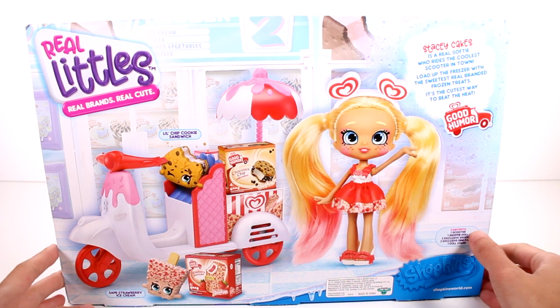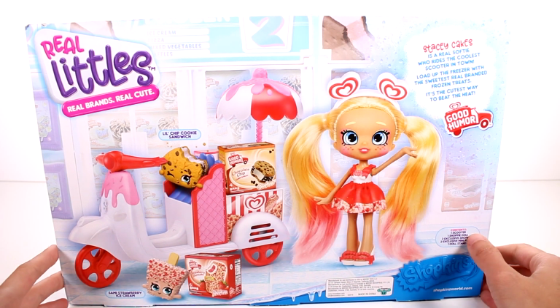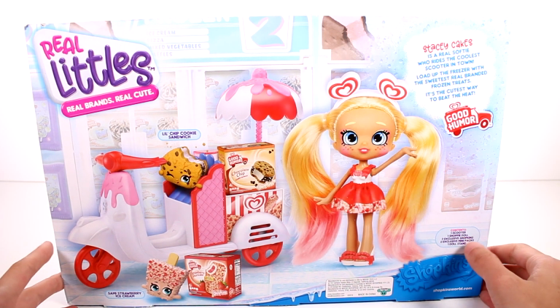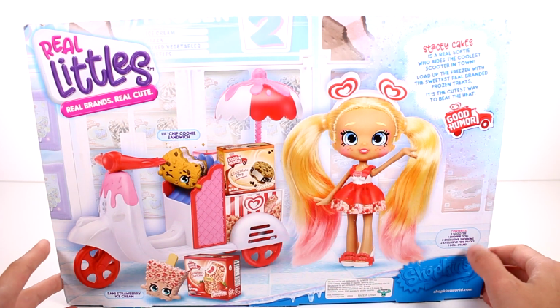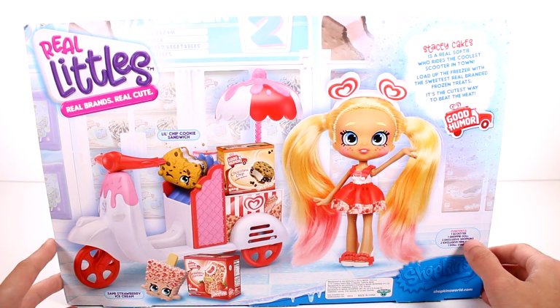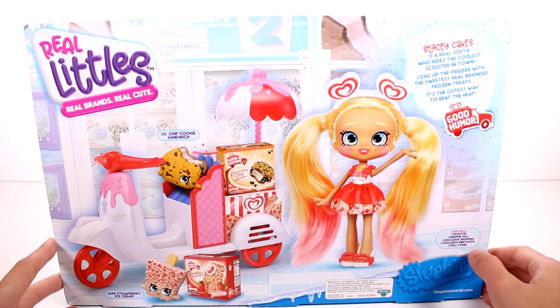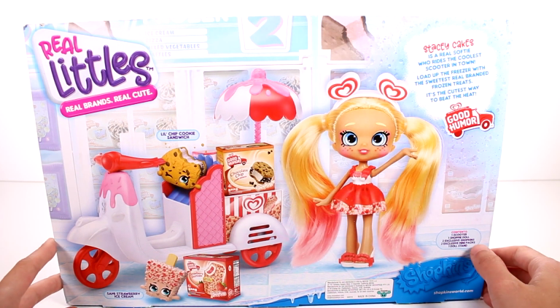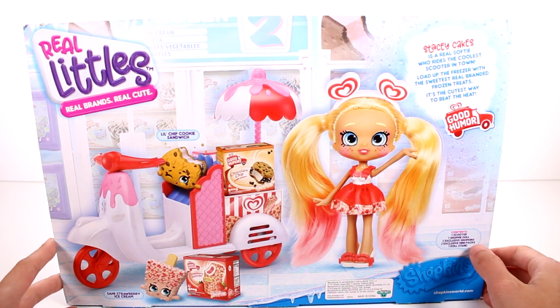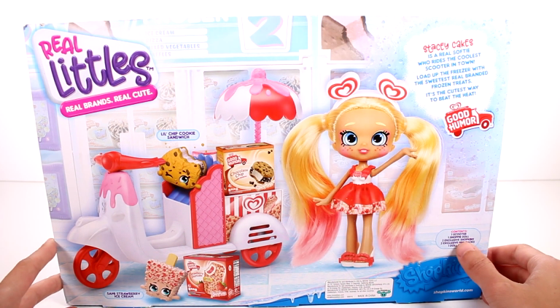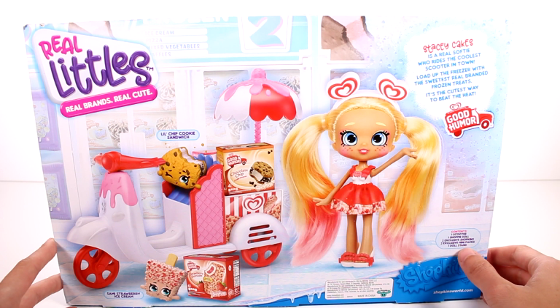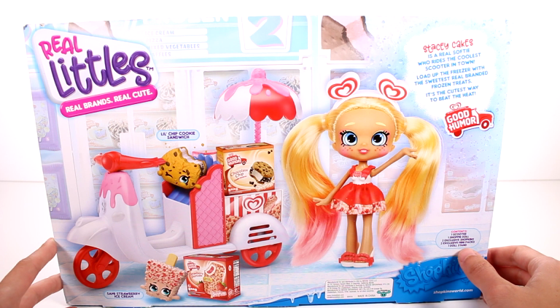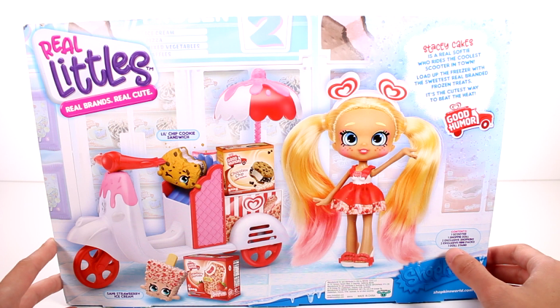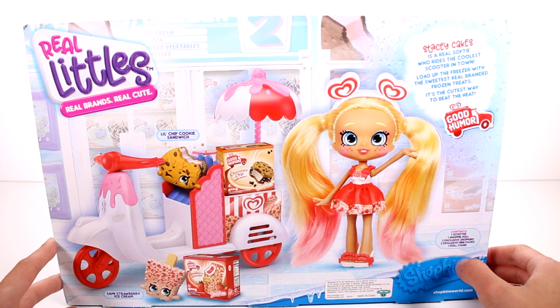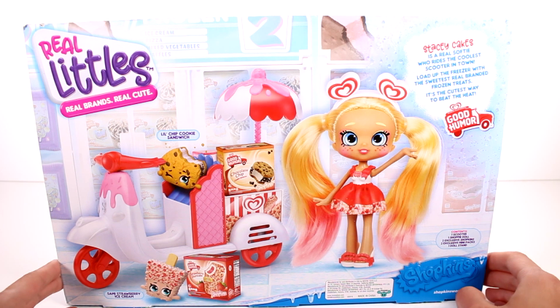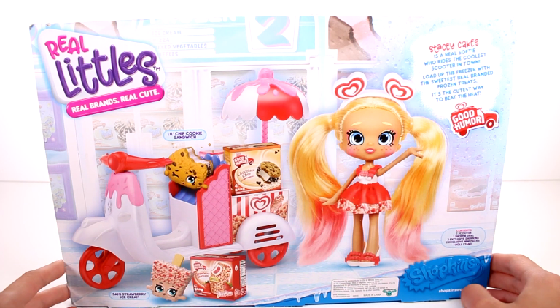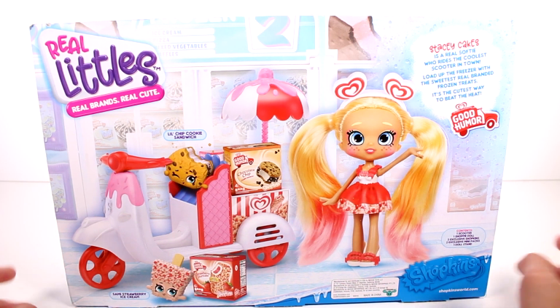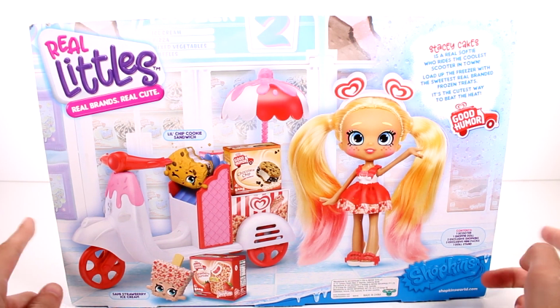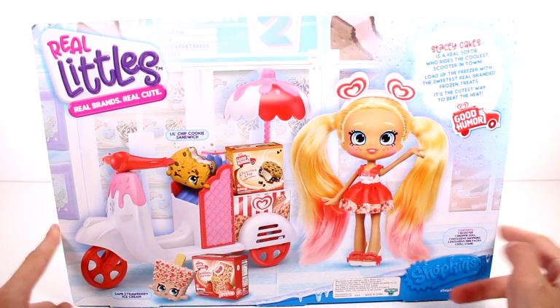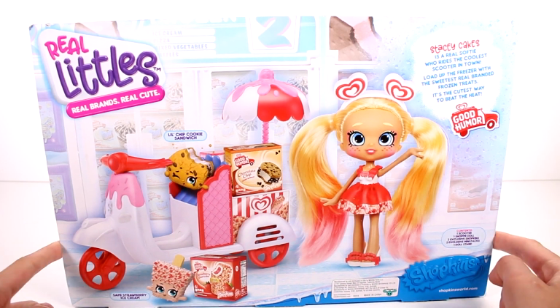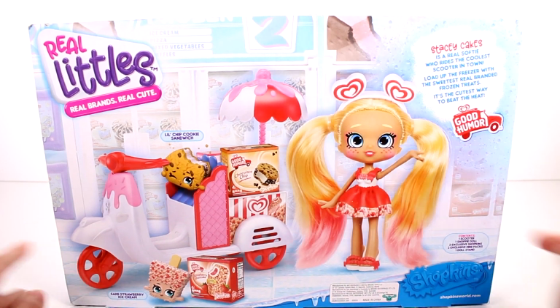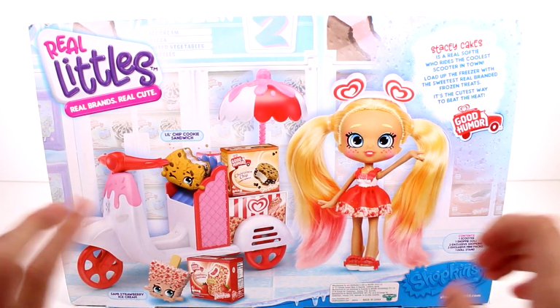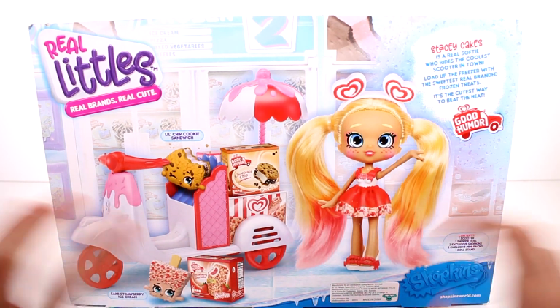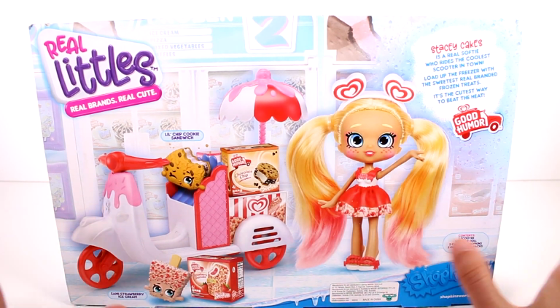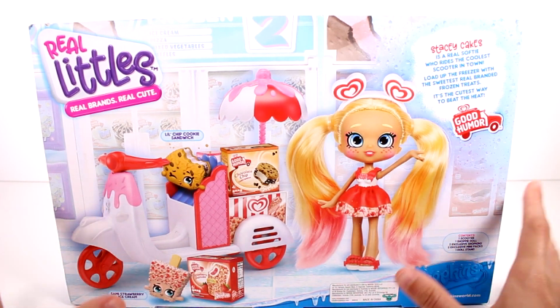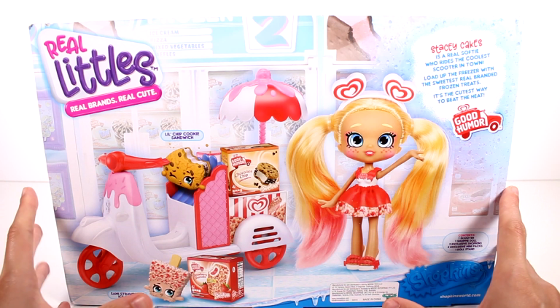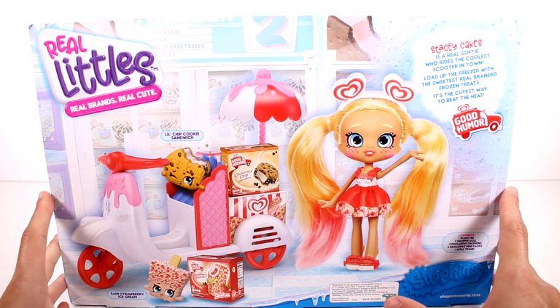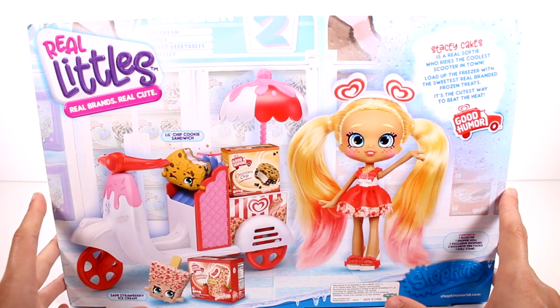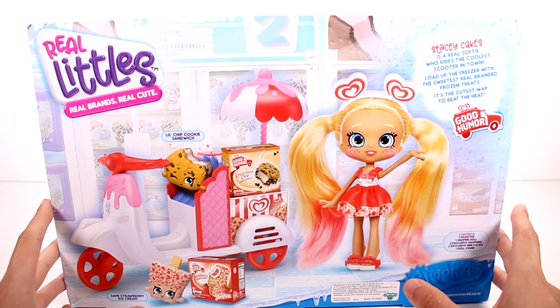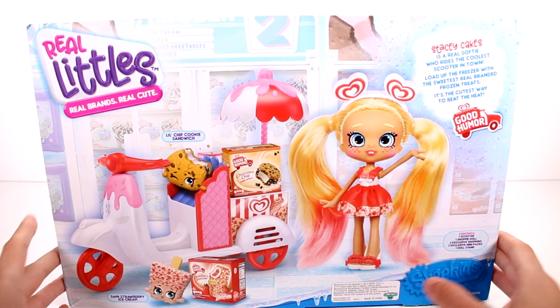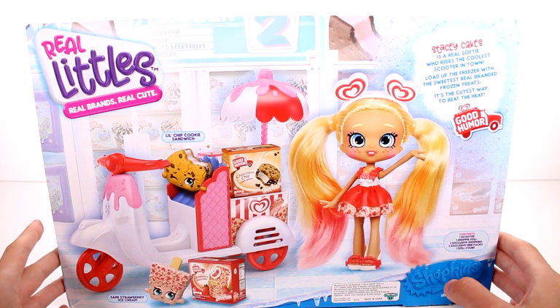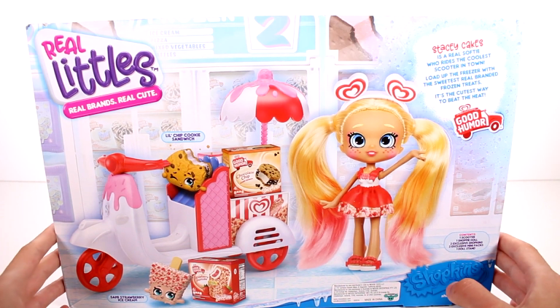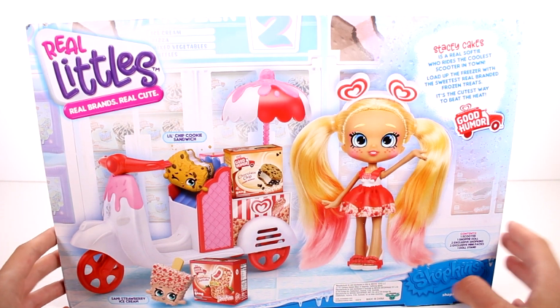So we got one scooter, one Shoppy doll, two exclusive Shopkins, two exclusive mini packs, and one doll stand inside here. I'm so excited to get this open so let's go ahead and get started.